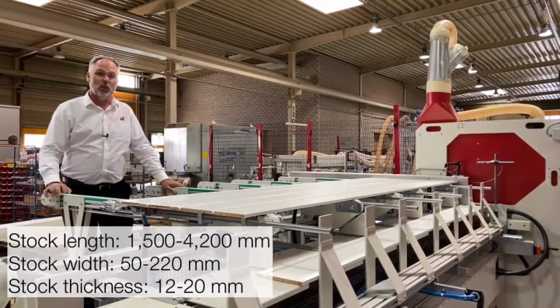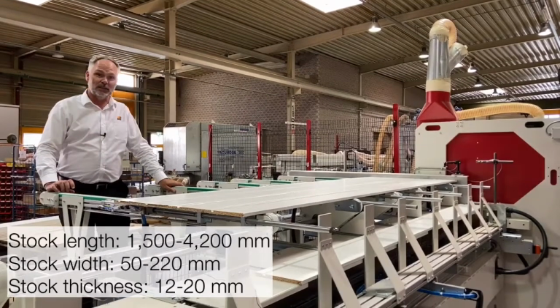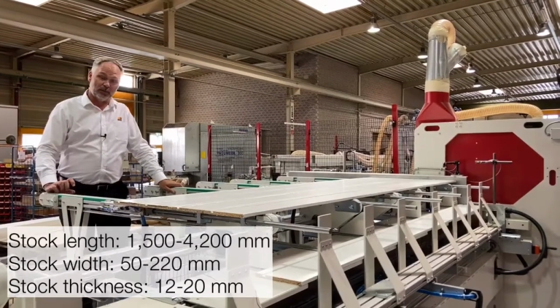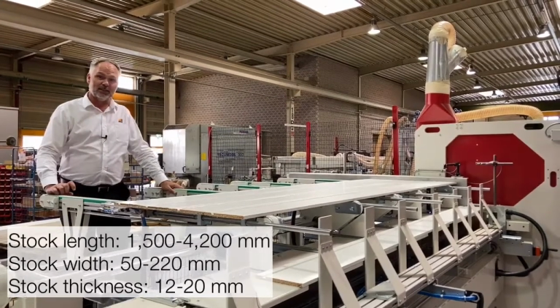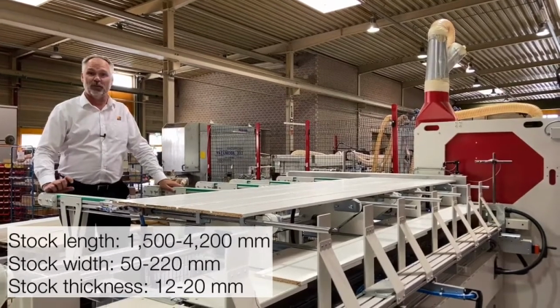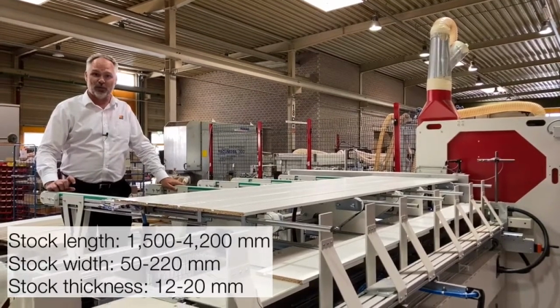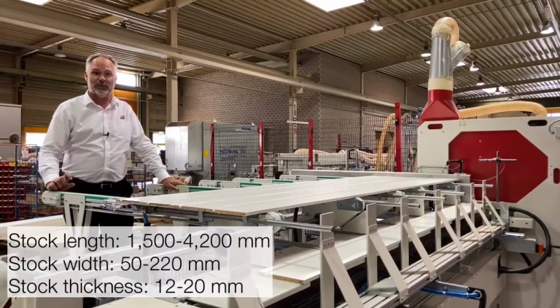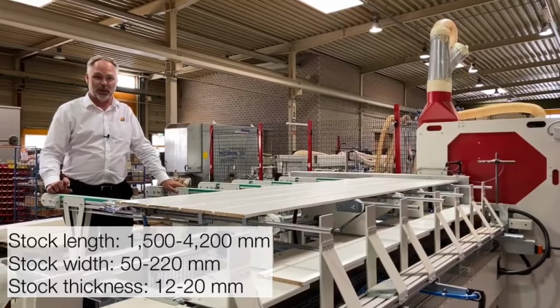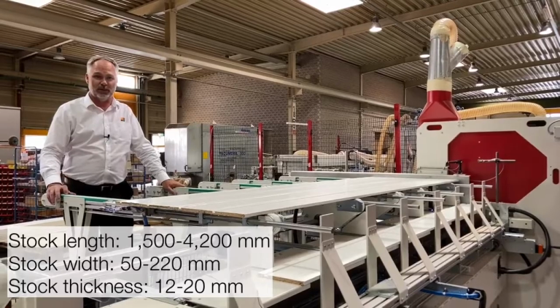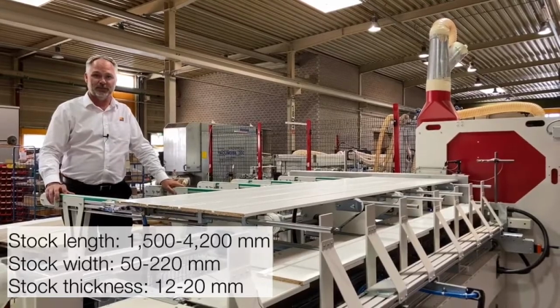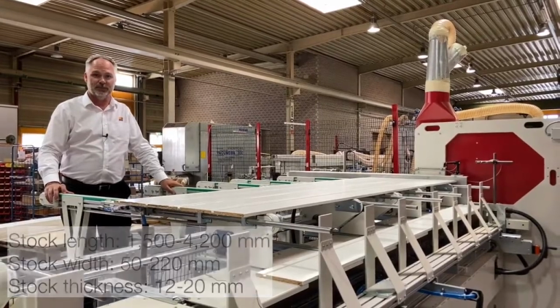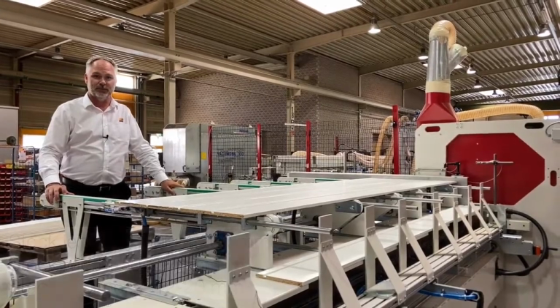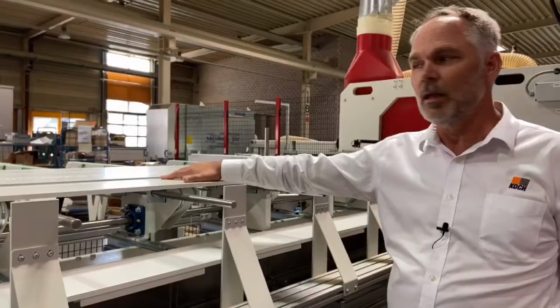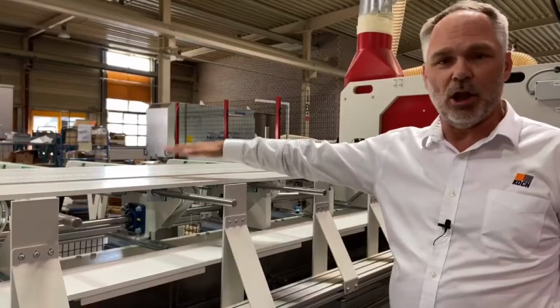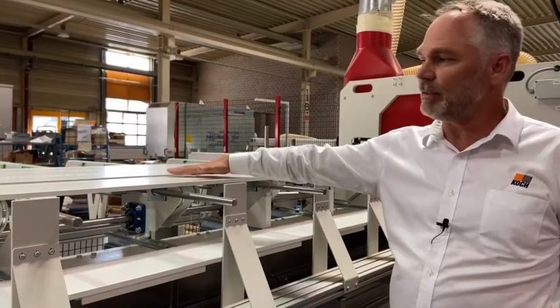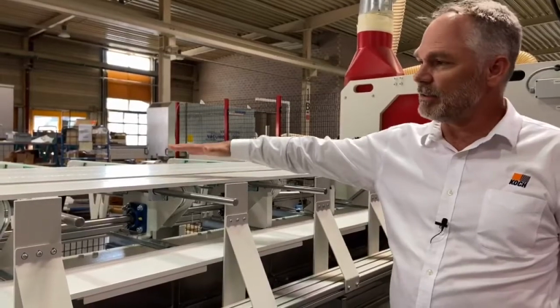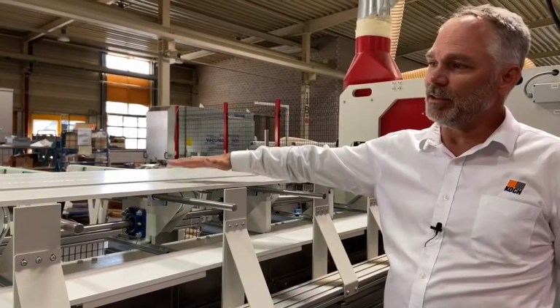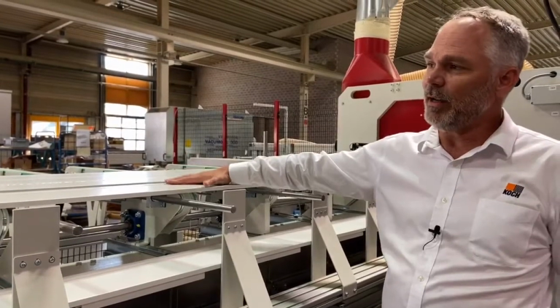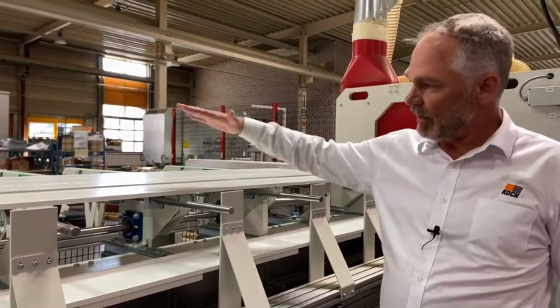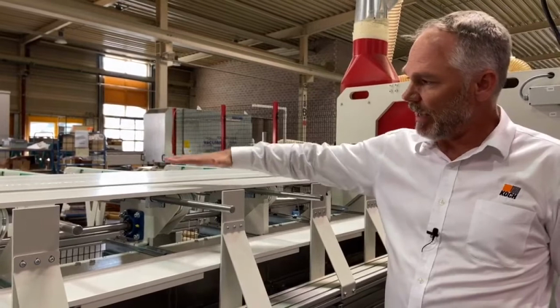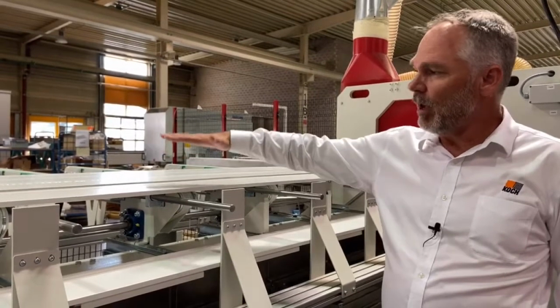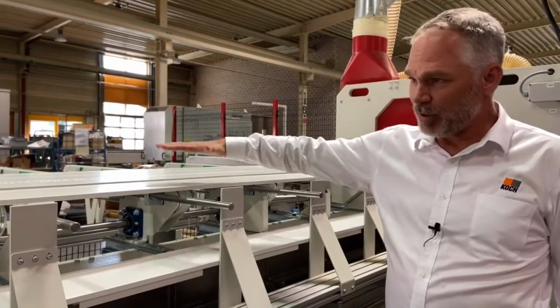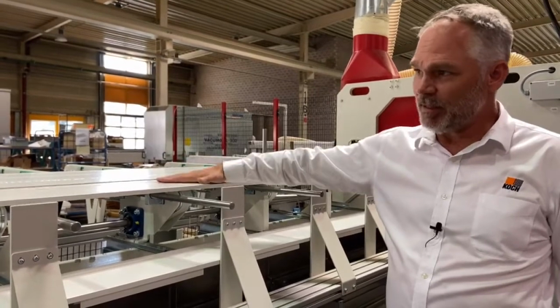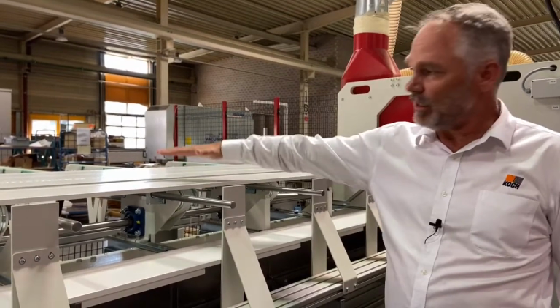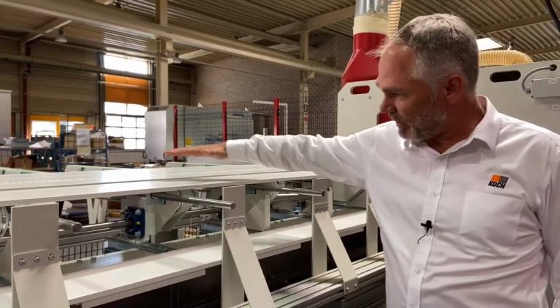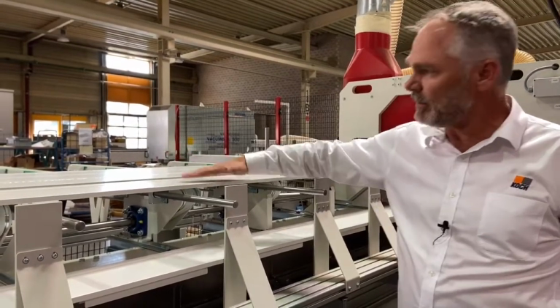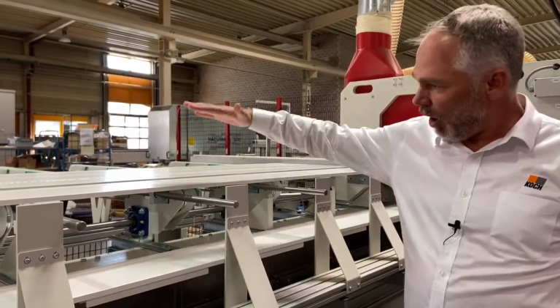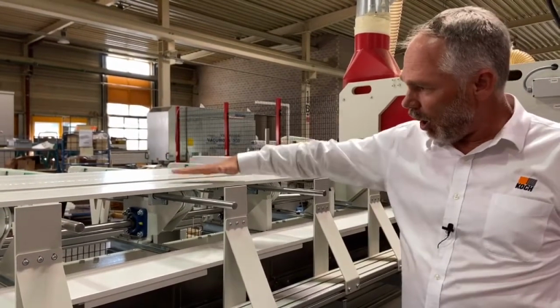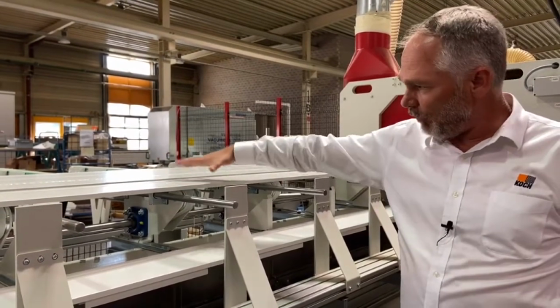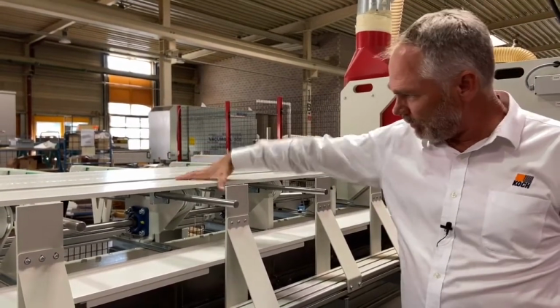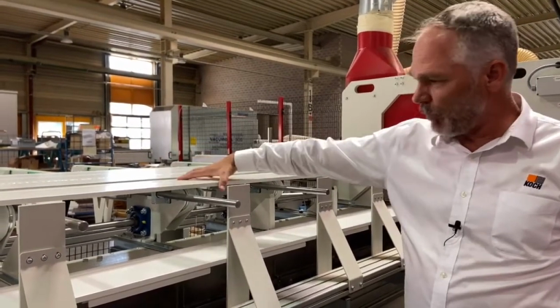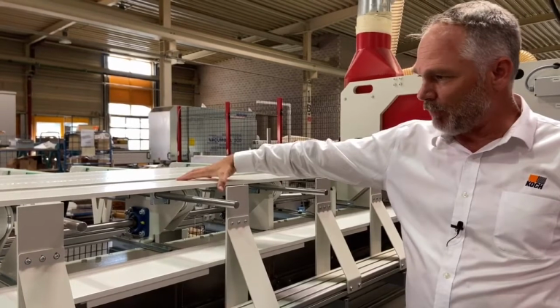Workpiece thicknesses can go from 12 millimeters to 20 millimeters. The loading system is designed in such a way that it can handle both single pieces as well as a mat of wrapped profiles.